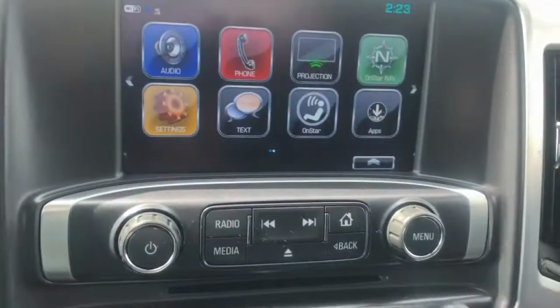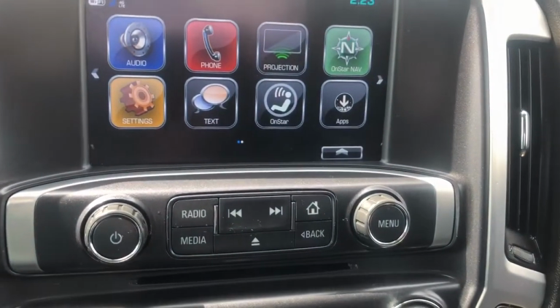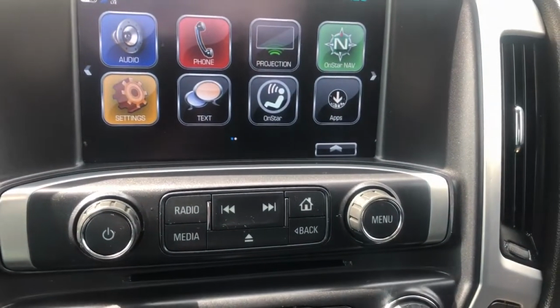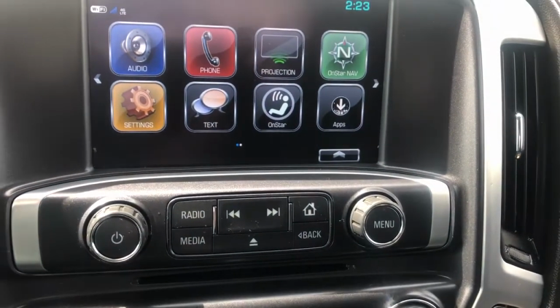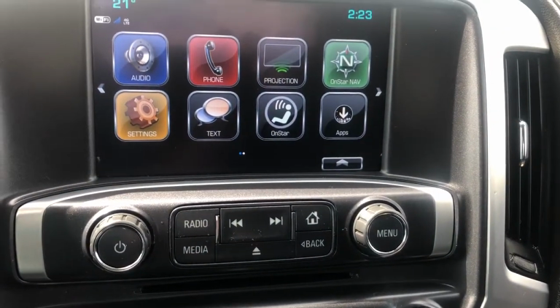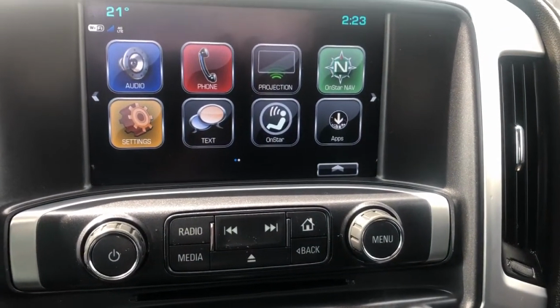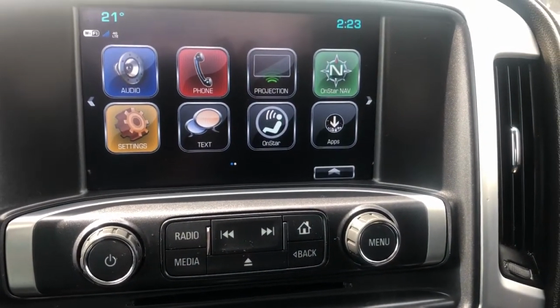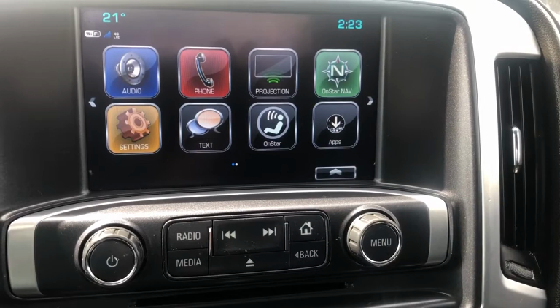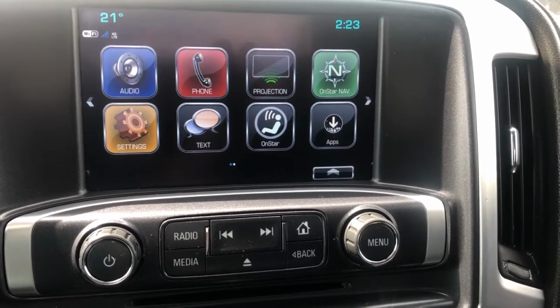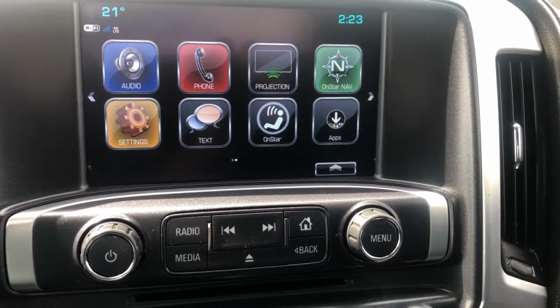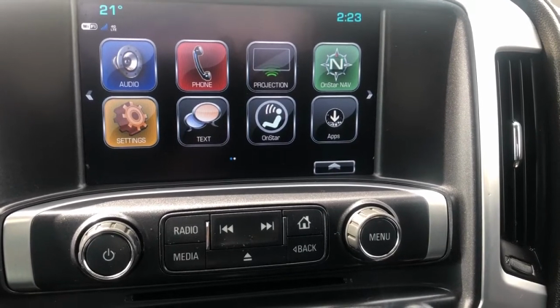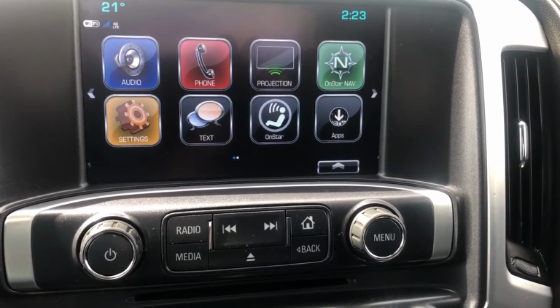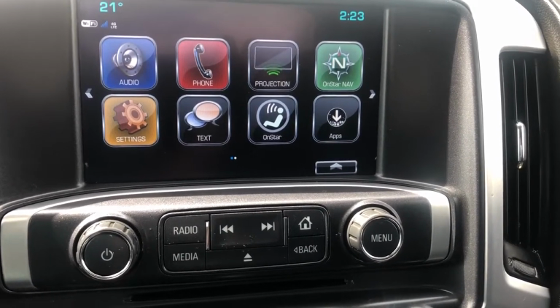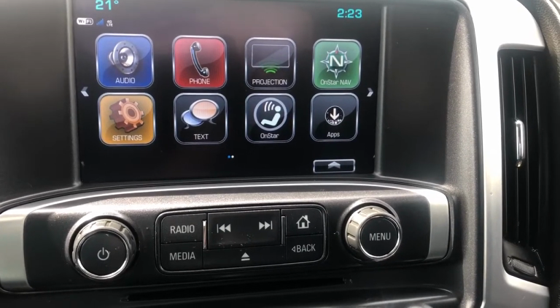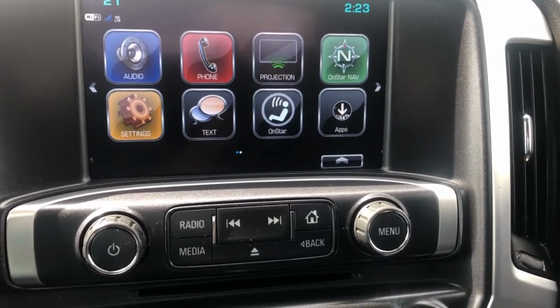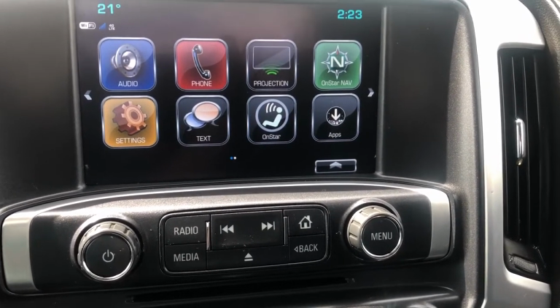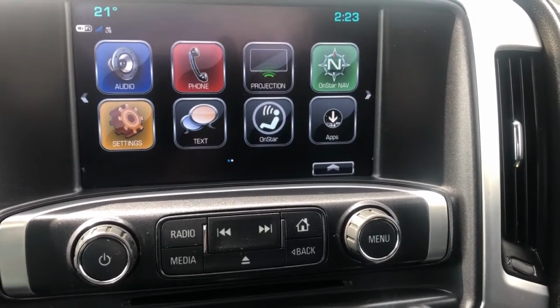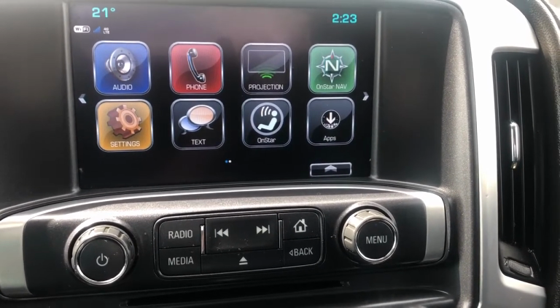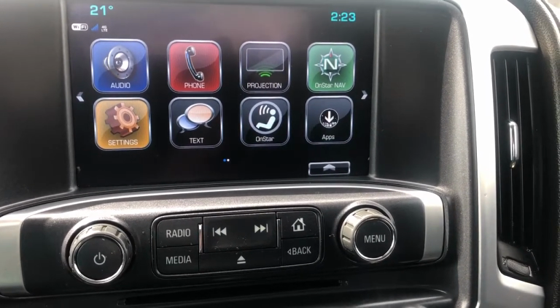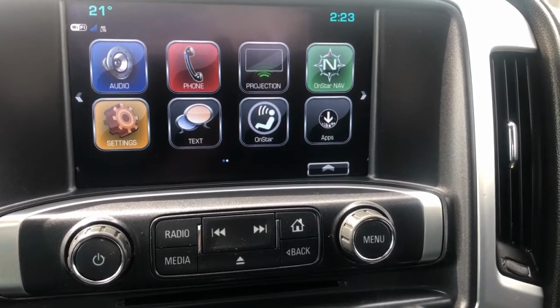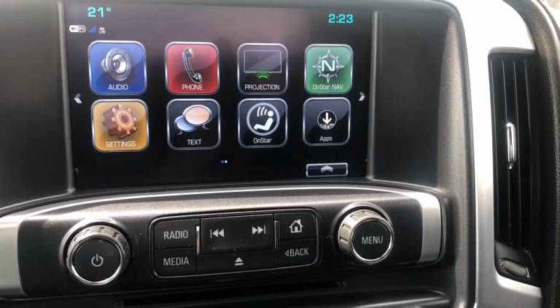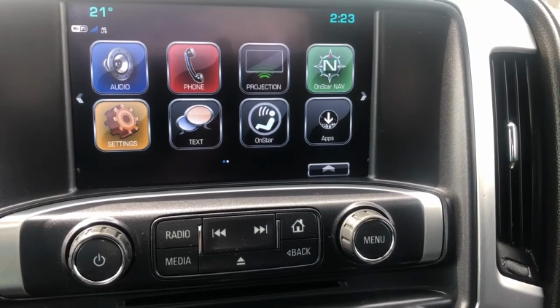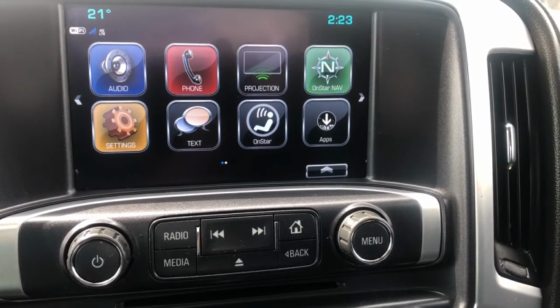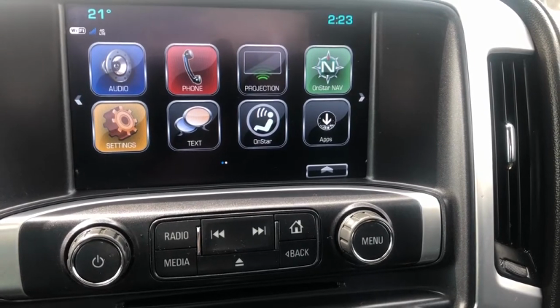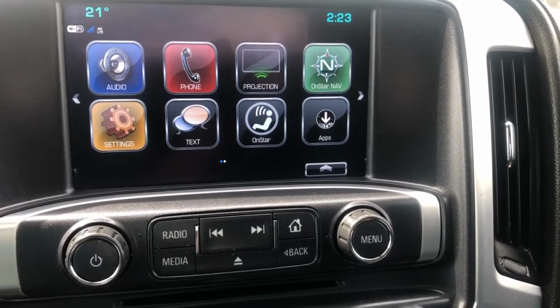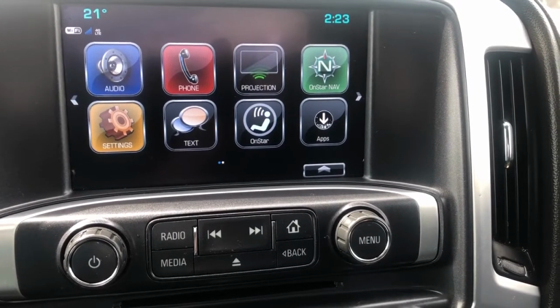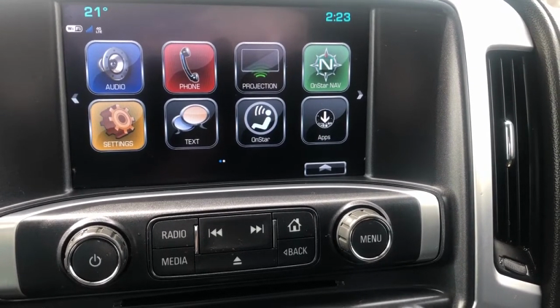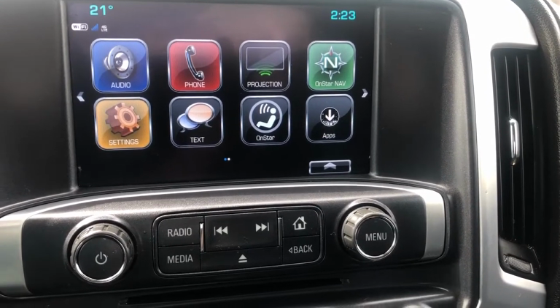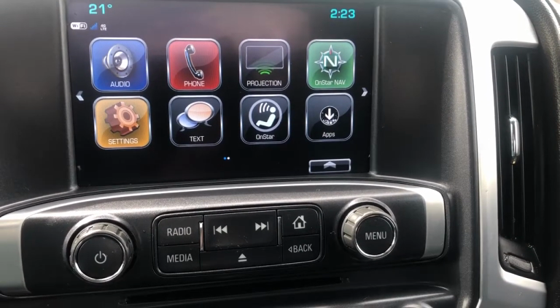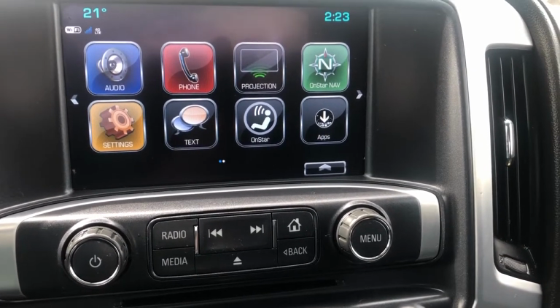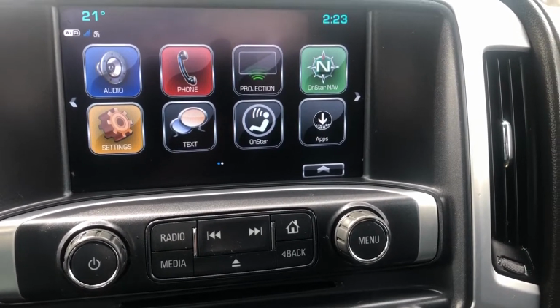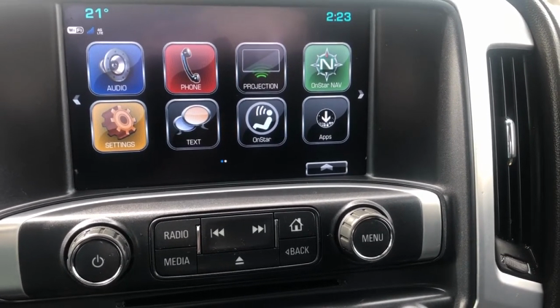Moving to the middle we can see our infotainment system. We have AM, FM, Sirius XM and Bluetooth audio. You can also see we have OnStar, phone projection, text, OnStar navigation, as well as additional apps.